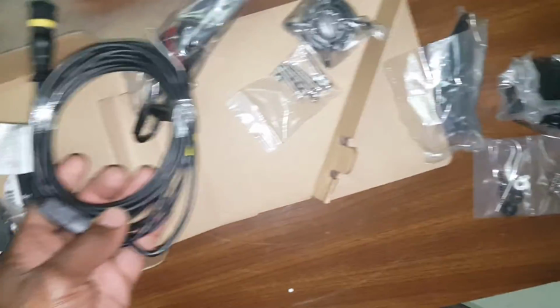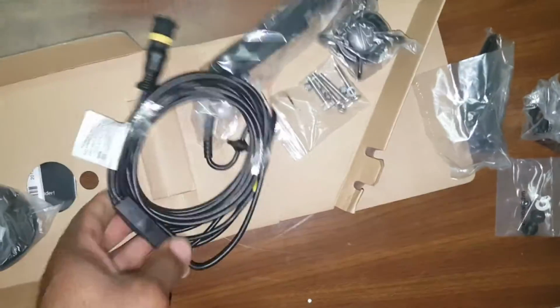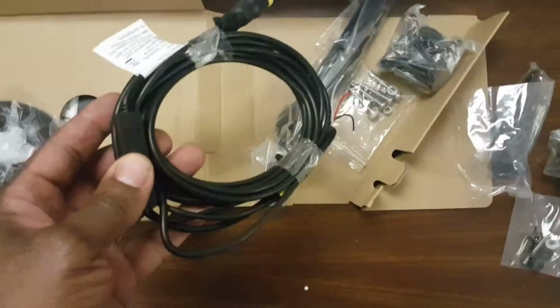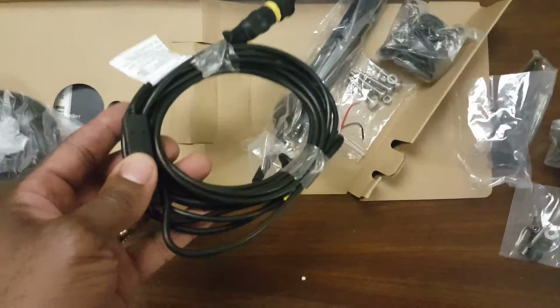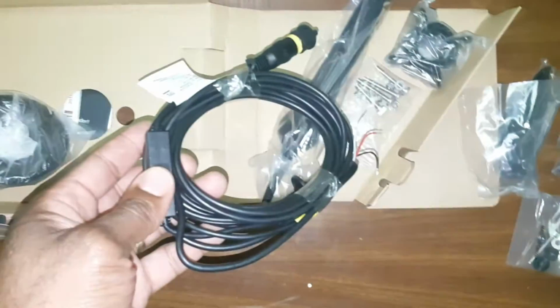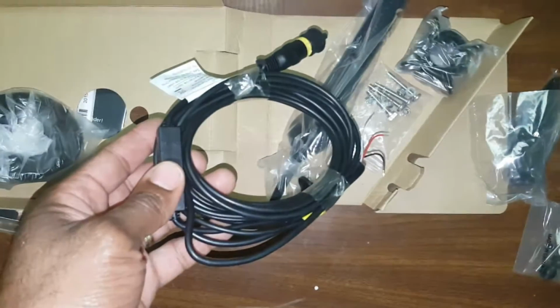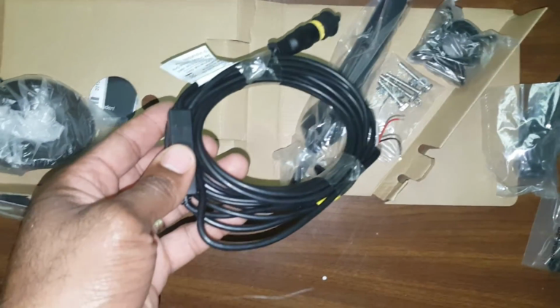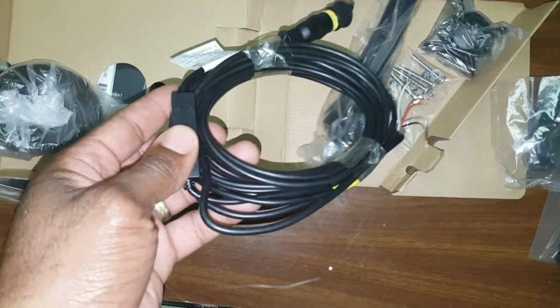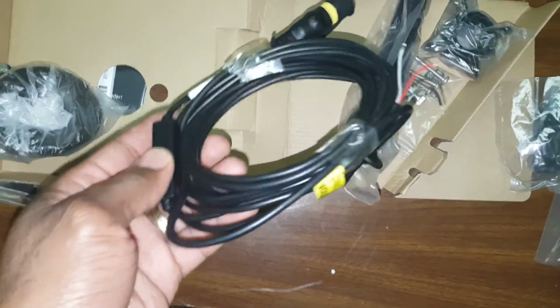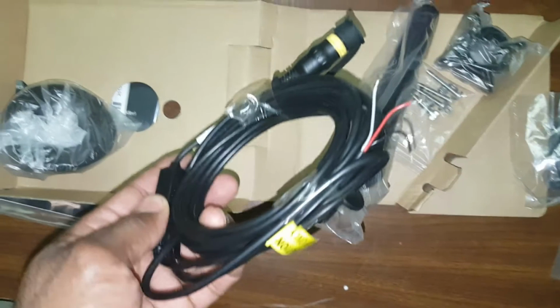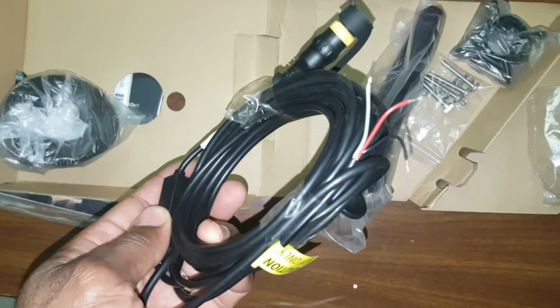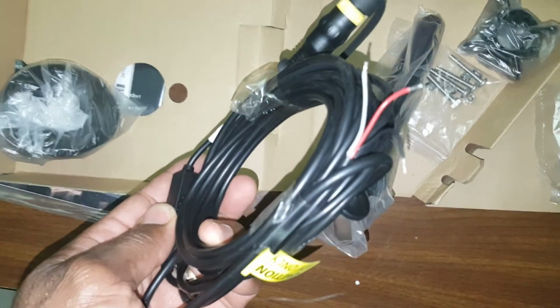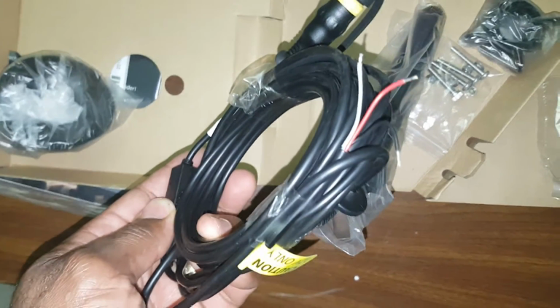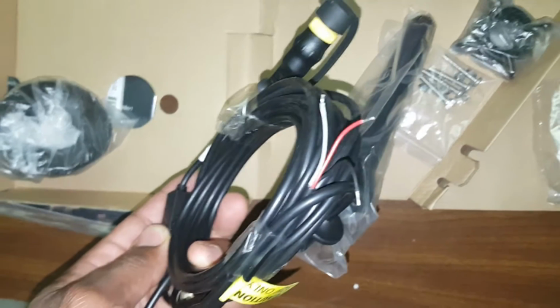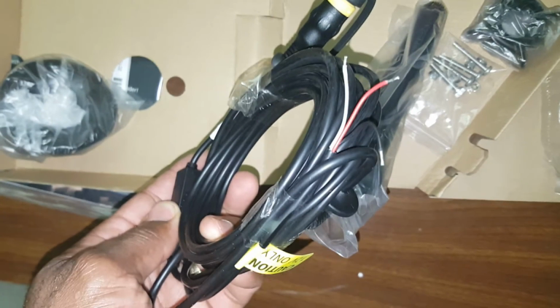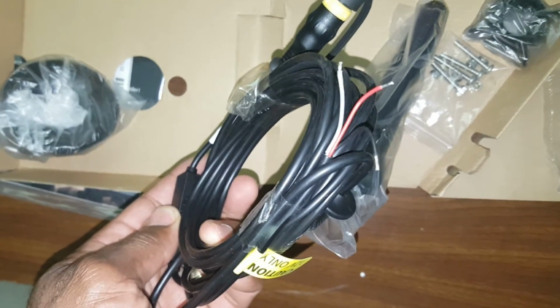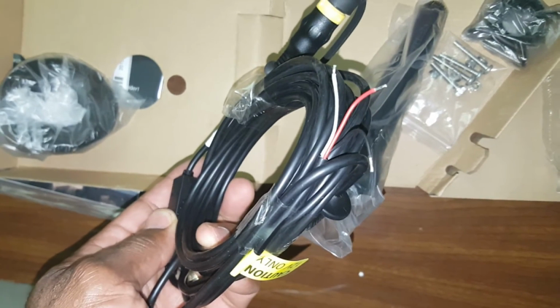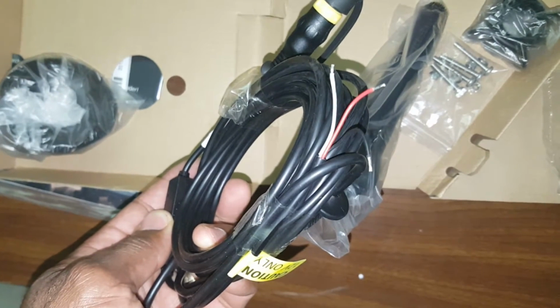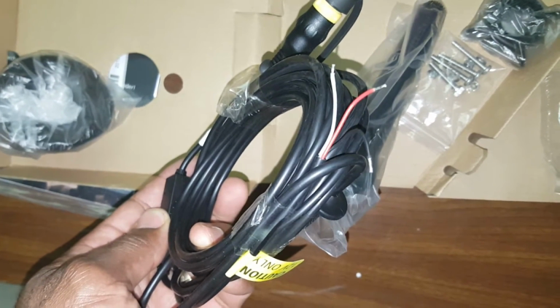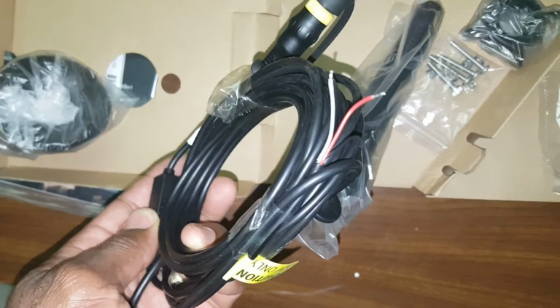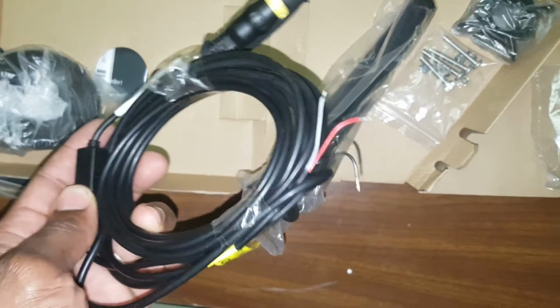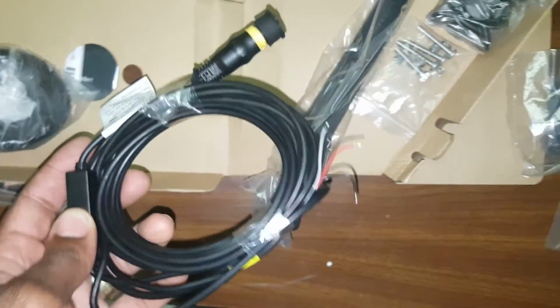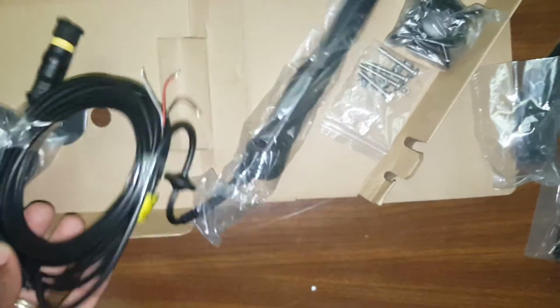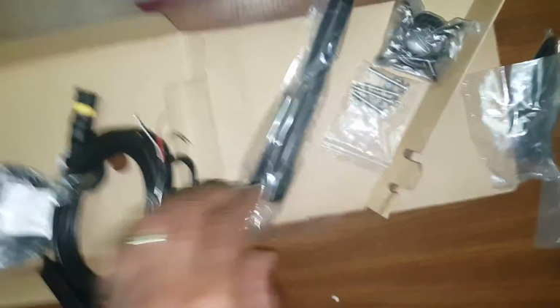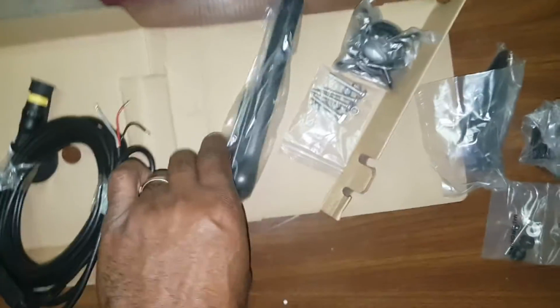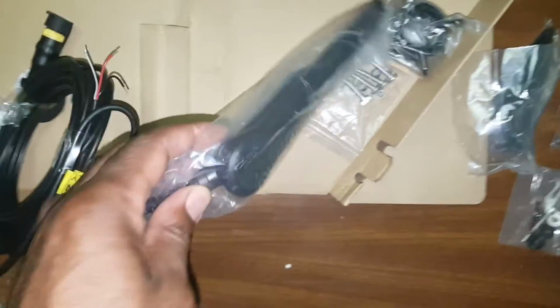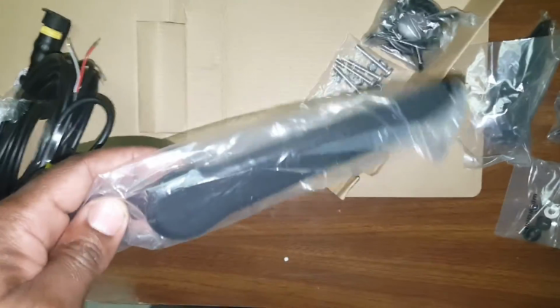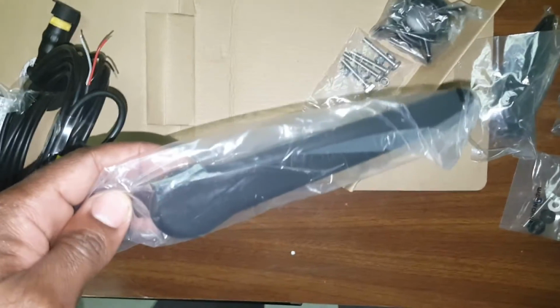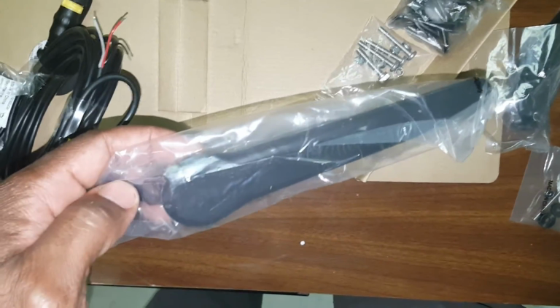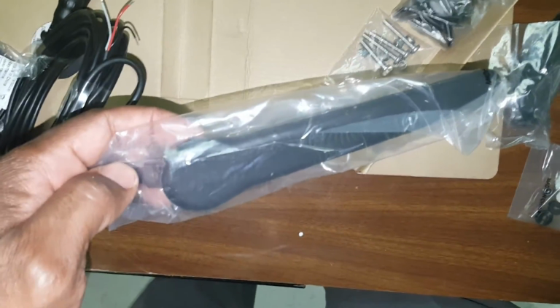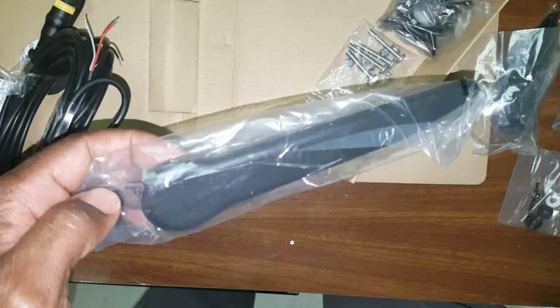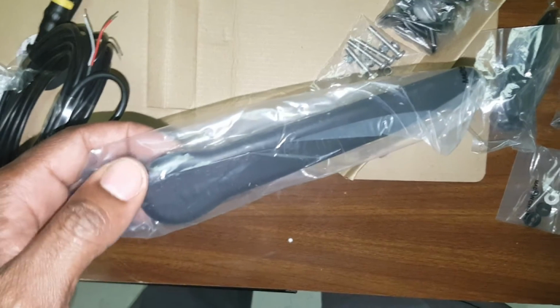Here's the cable. Here are your wires for your battery. This is the big, nice, long transducer.